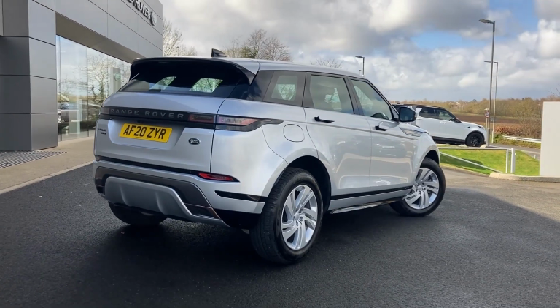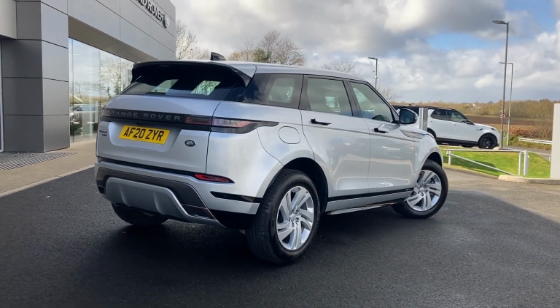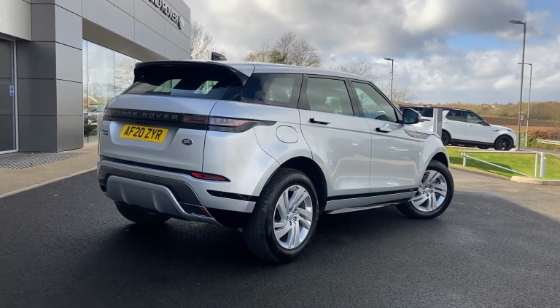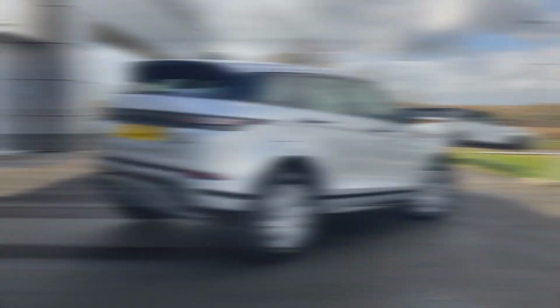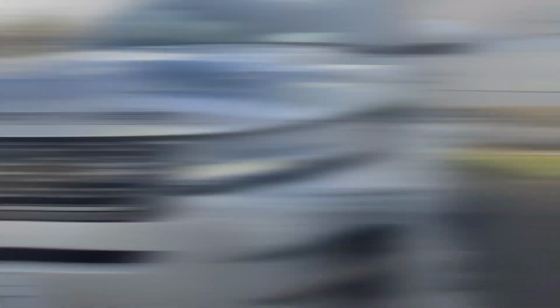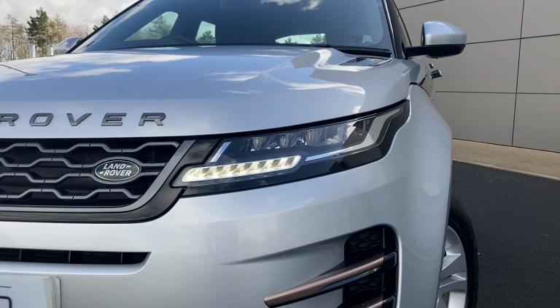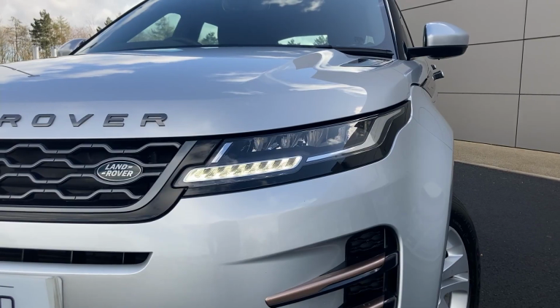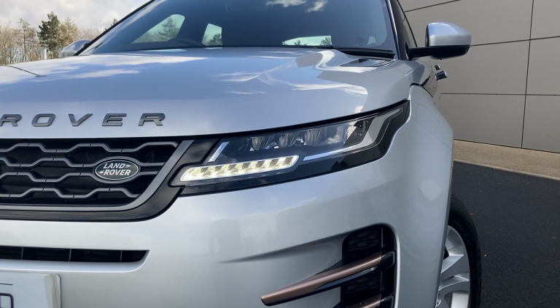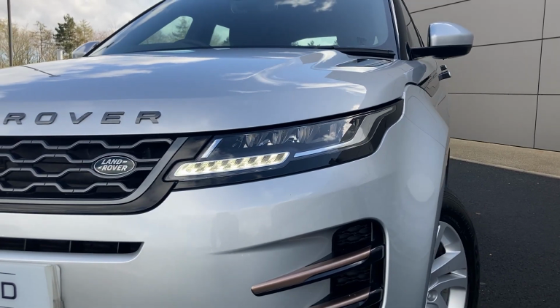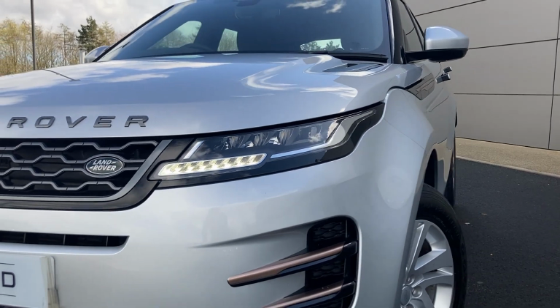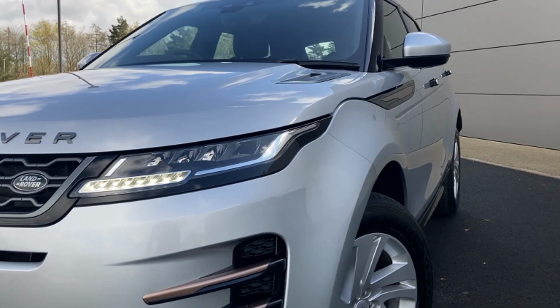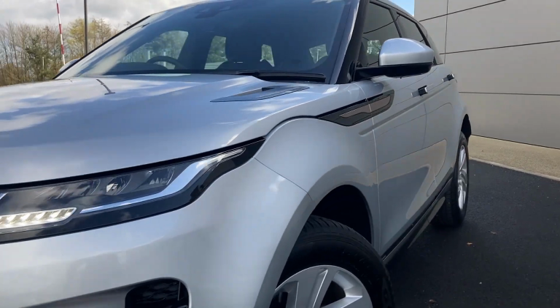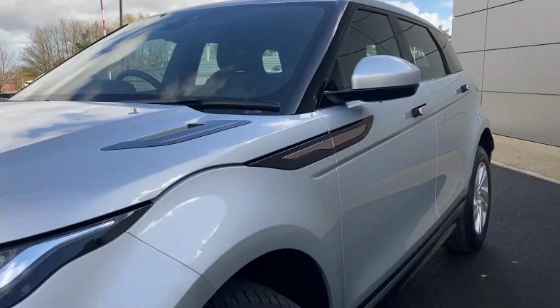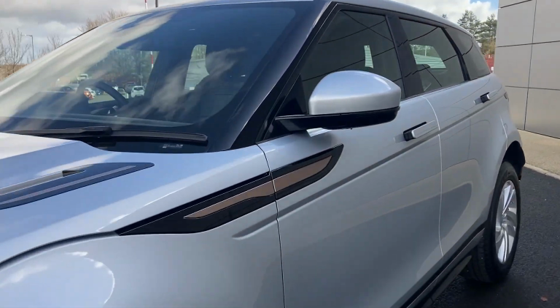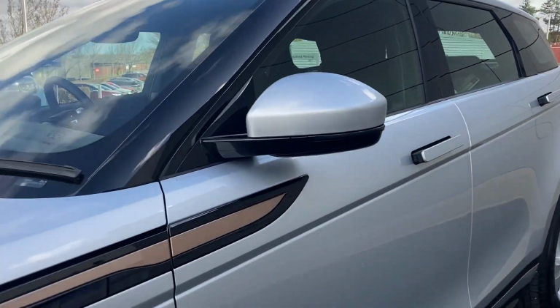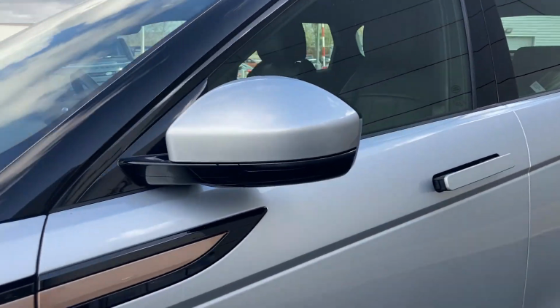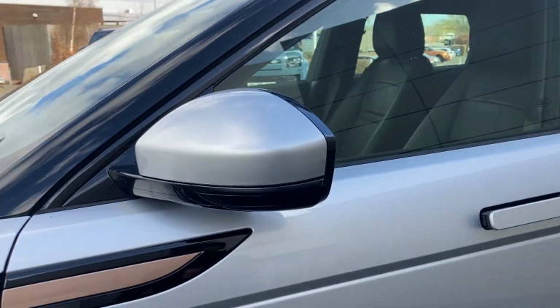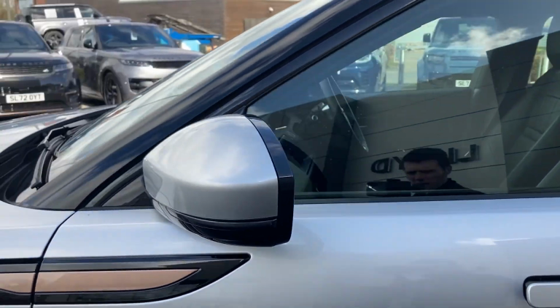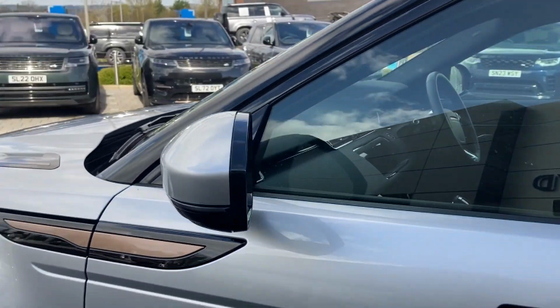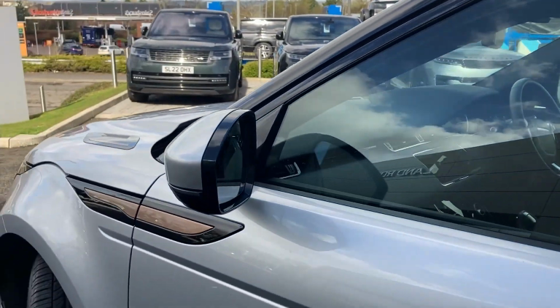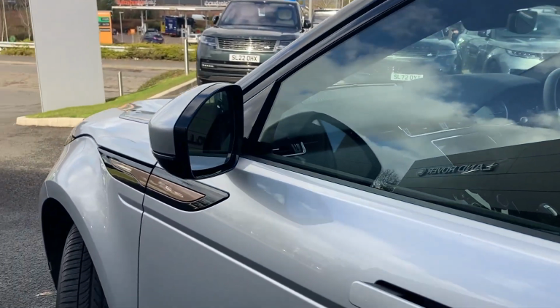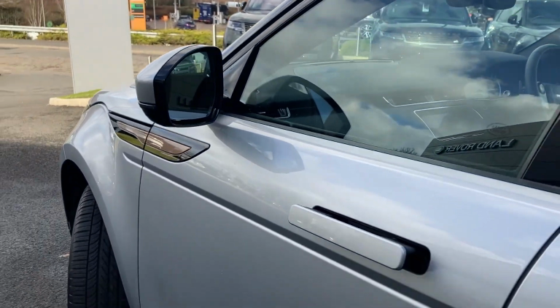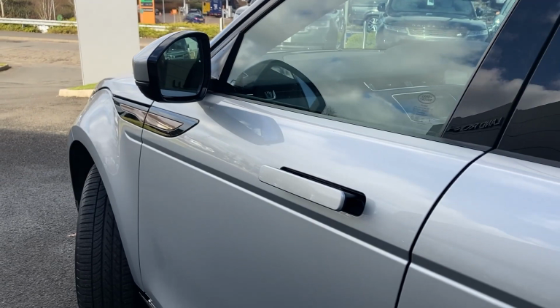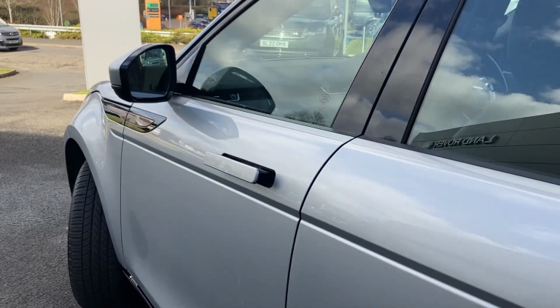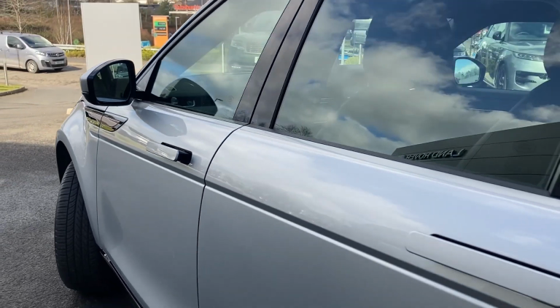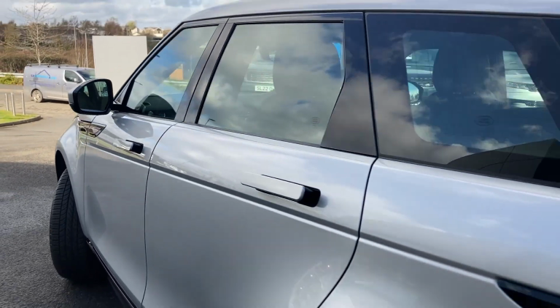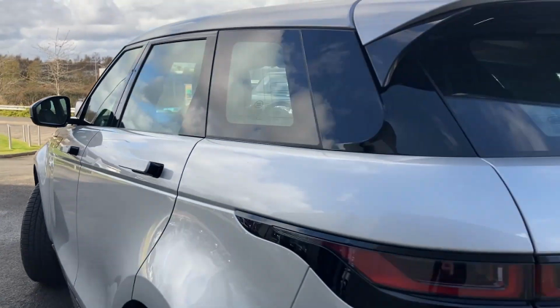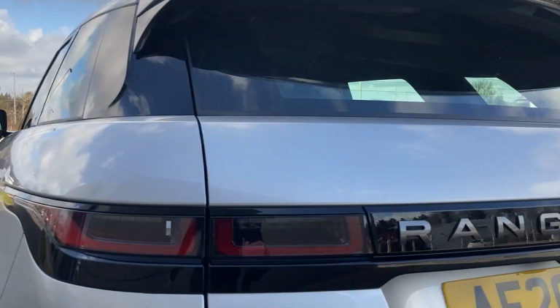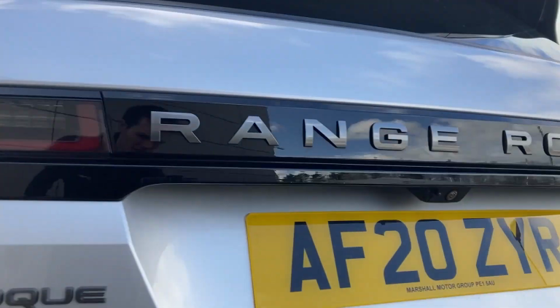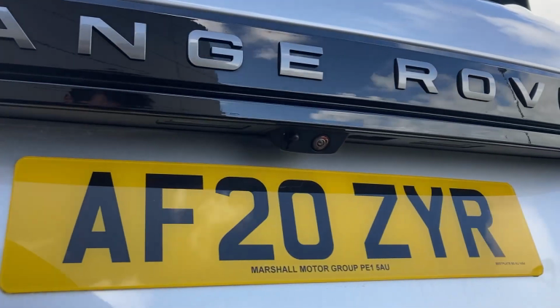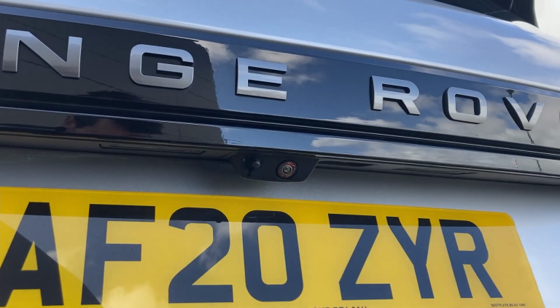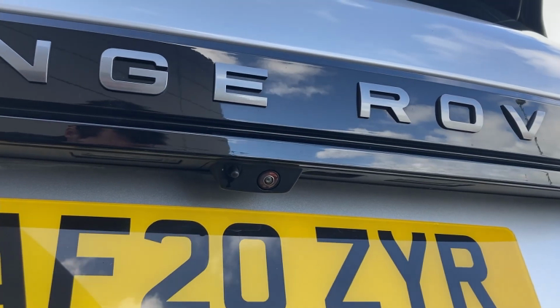Some of the standout features on this car include automatic LED headlights, auto dimming power fold heated door mirrors, deployable door handles, and on the tailgate we have the rear camera.